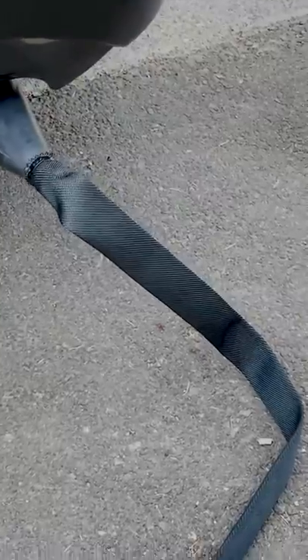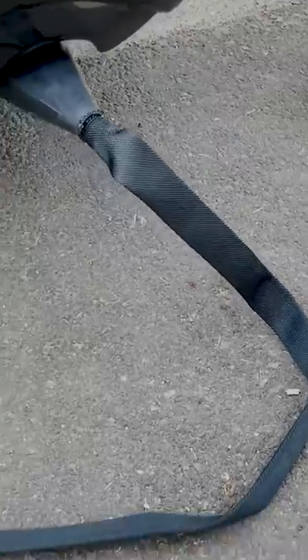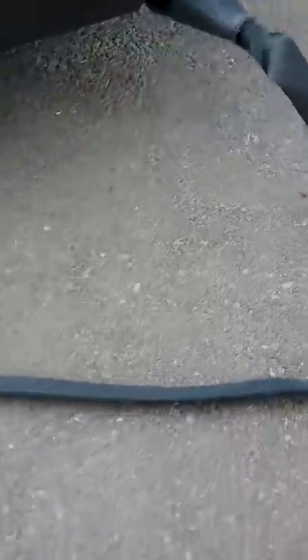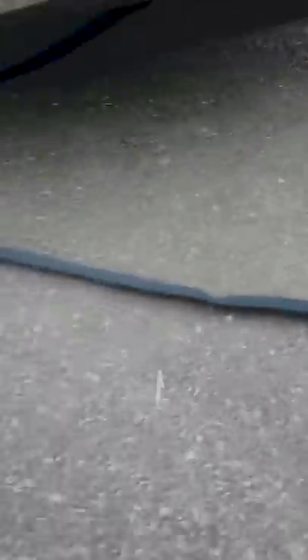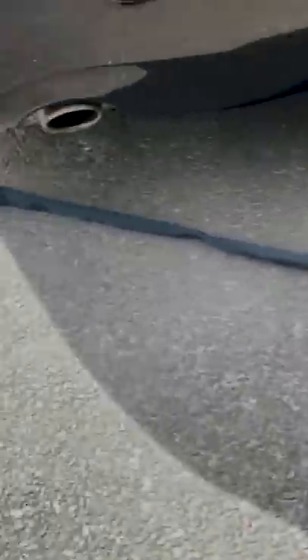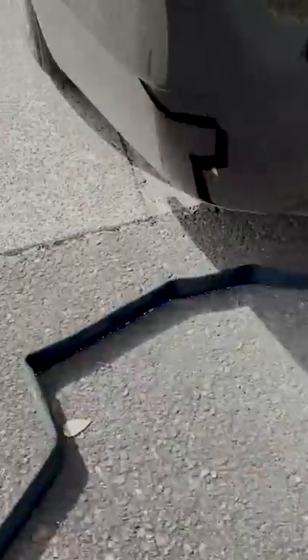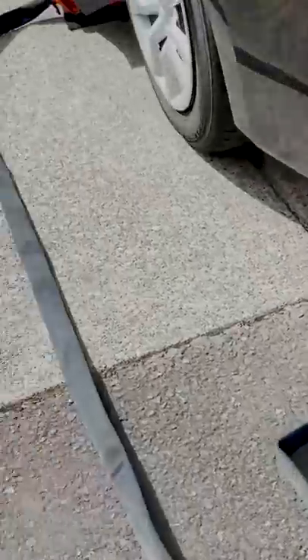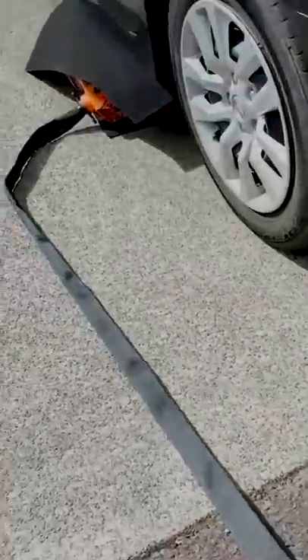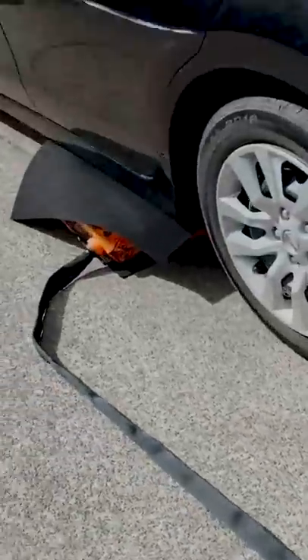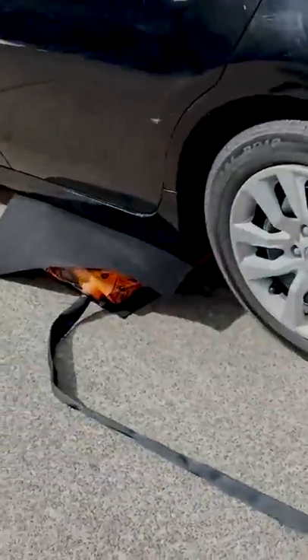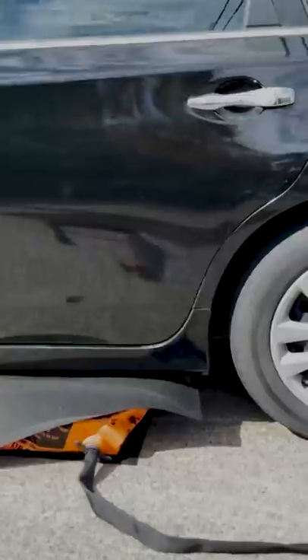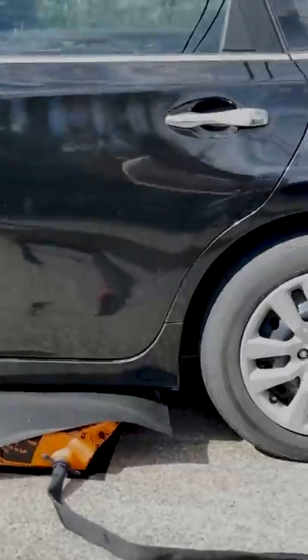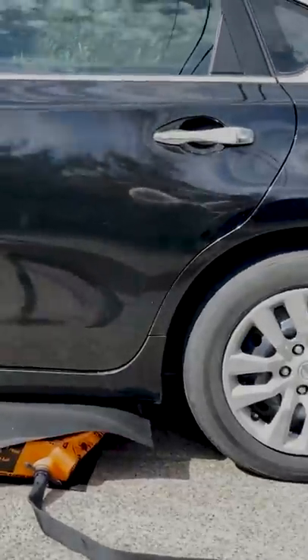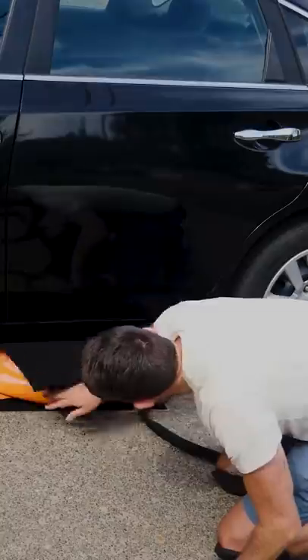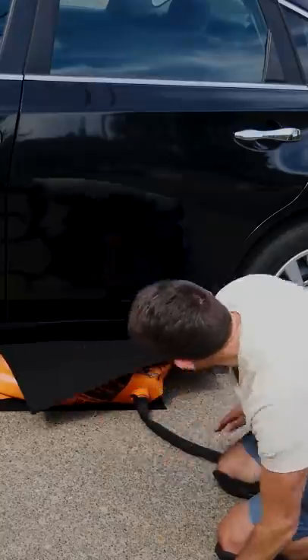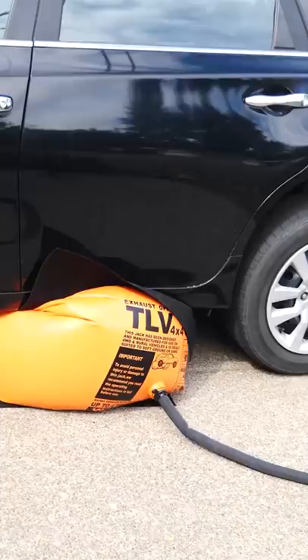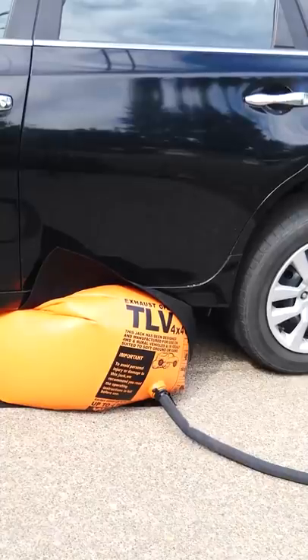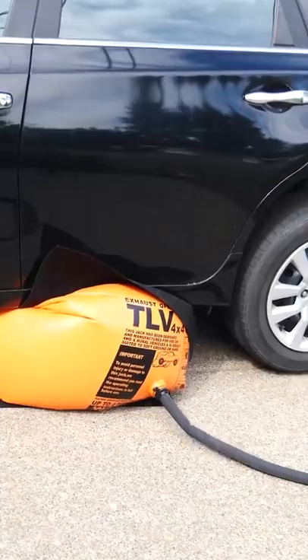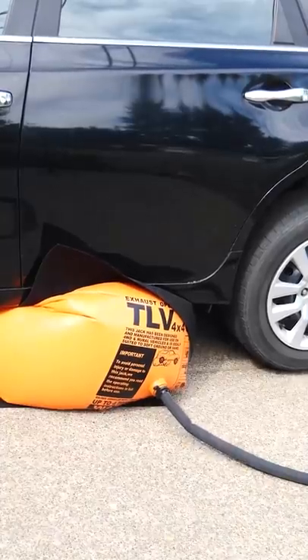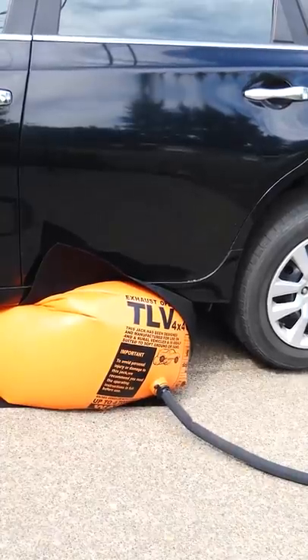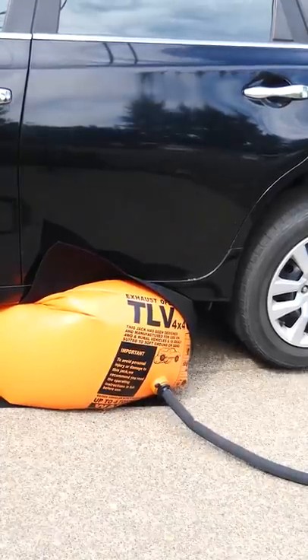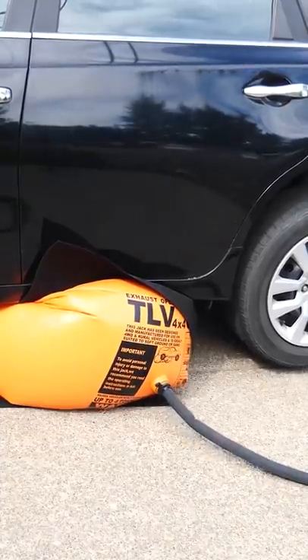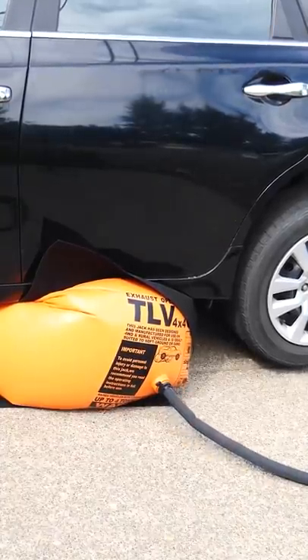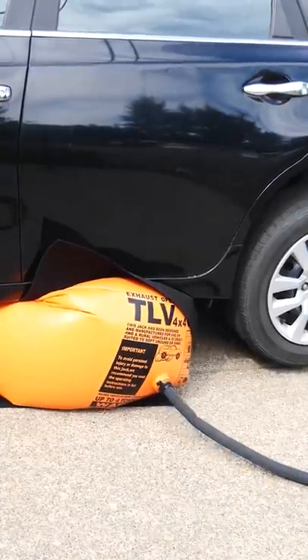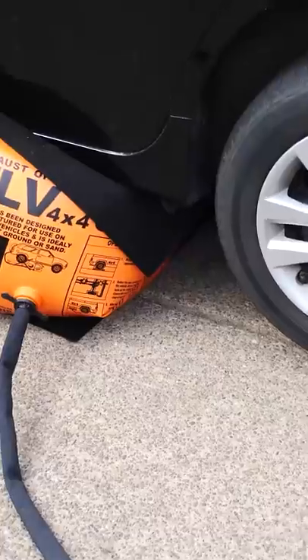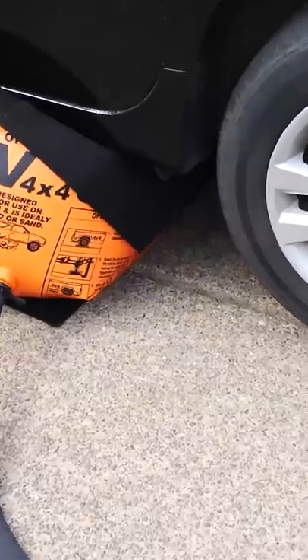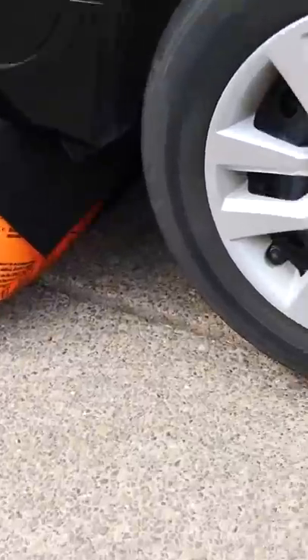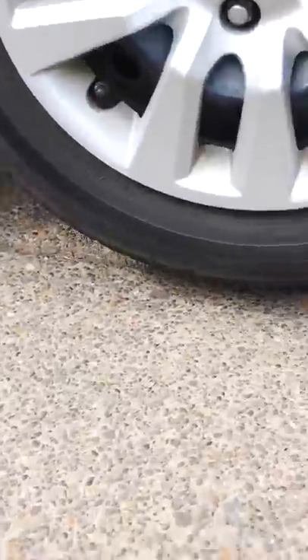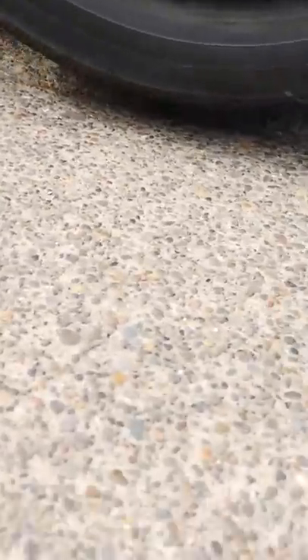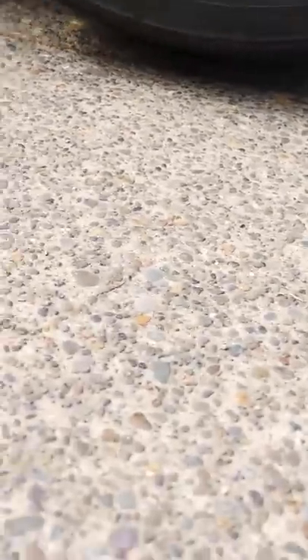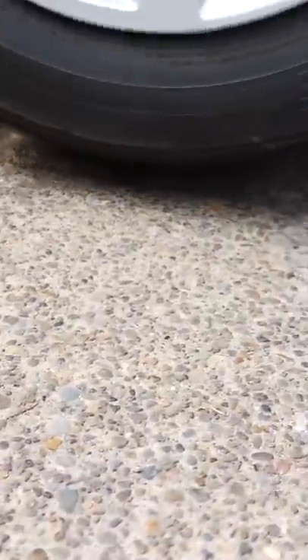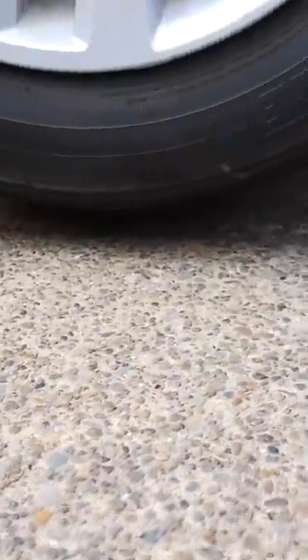I have the exhaust hook here — it goes around the bag. With the right setup, you can even use the exhaust from your car to lift your own car up. The wheel is off the ground.